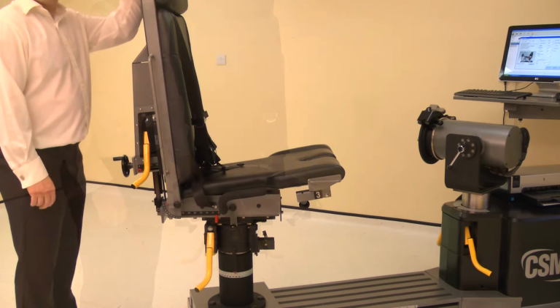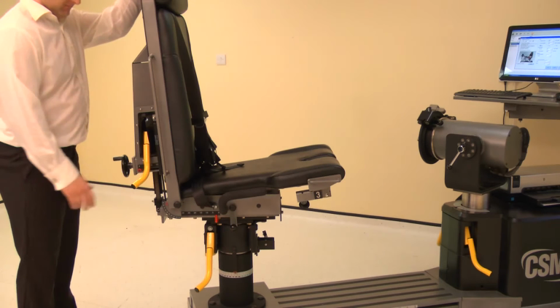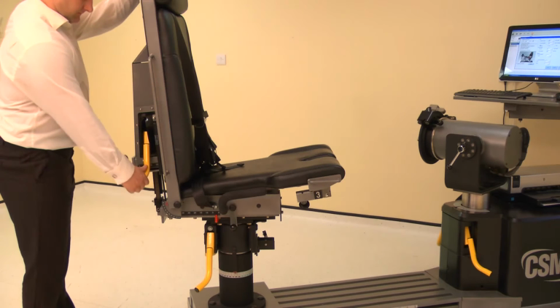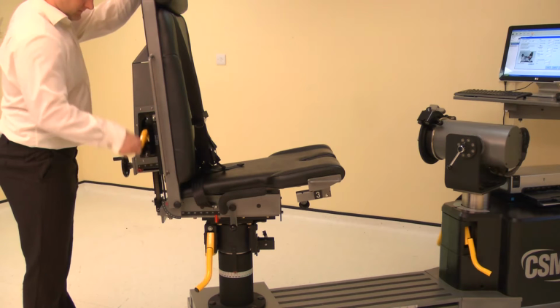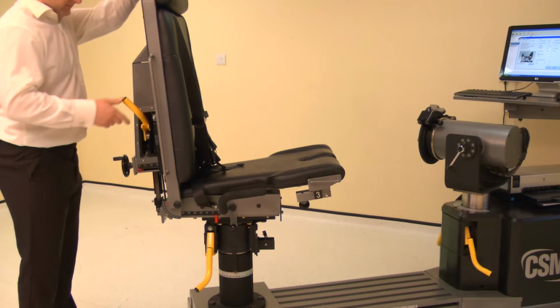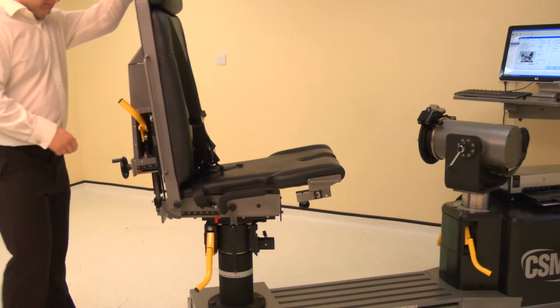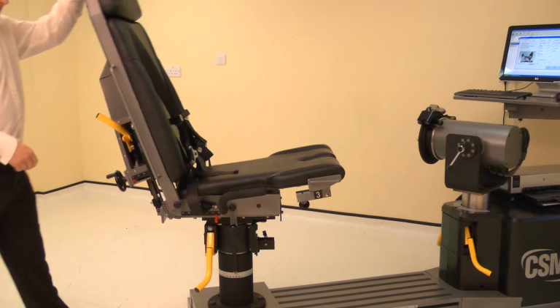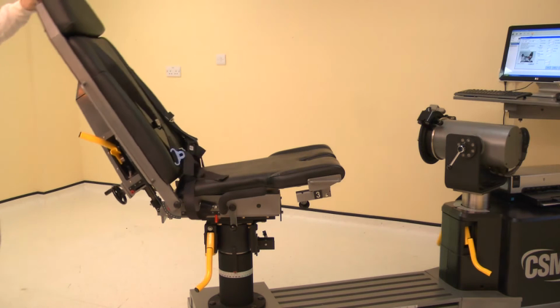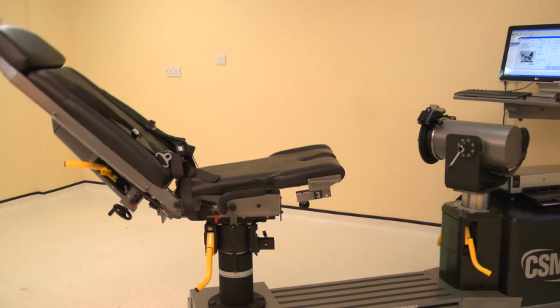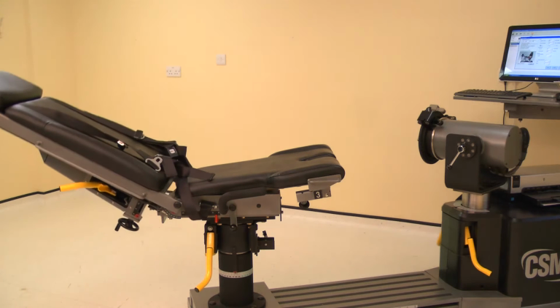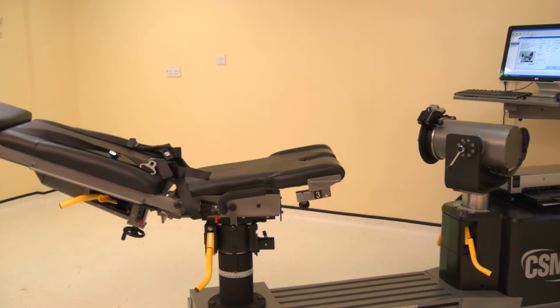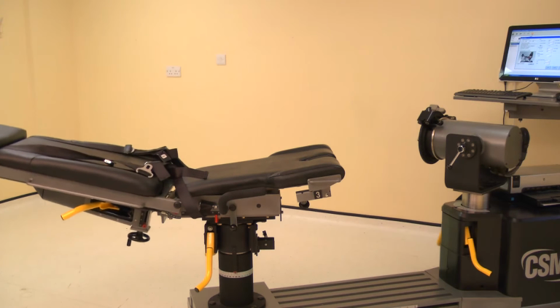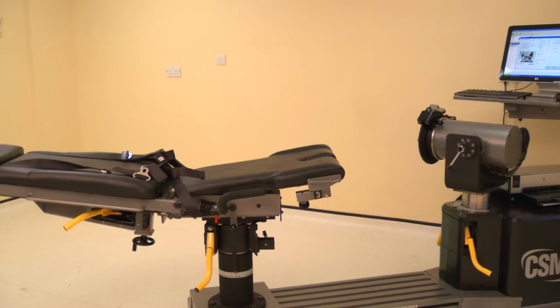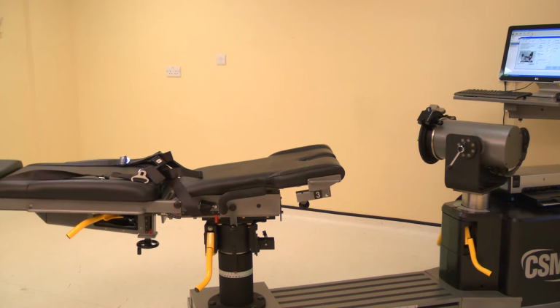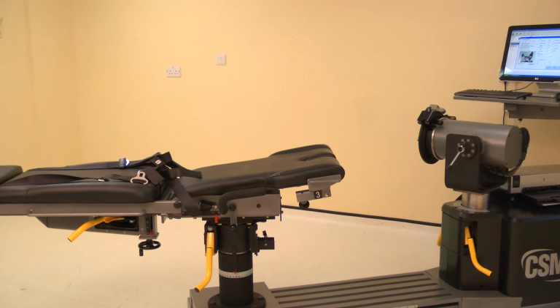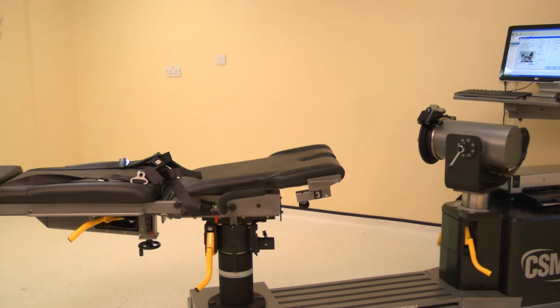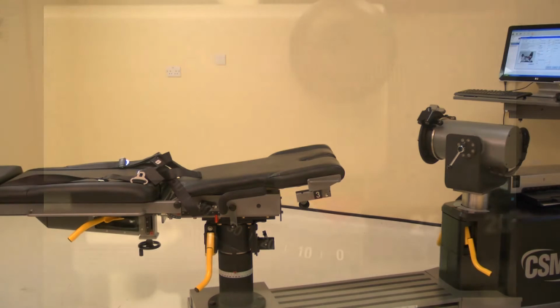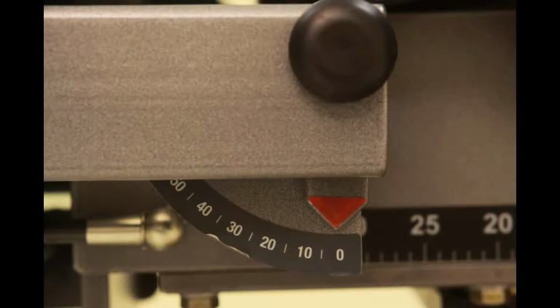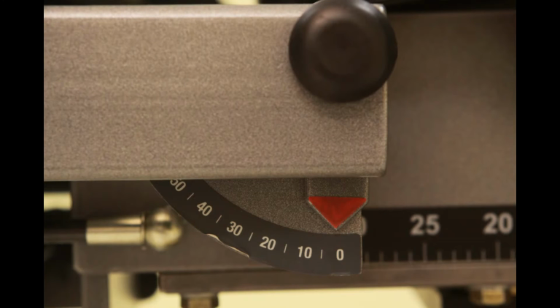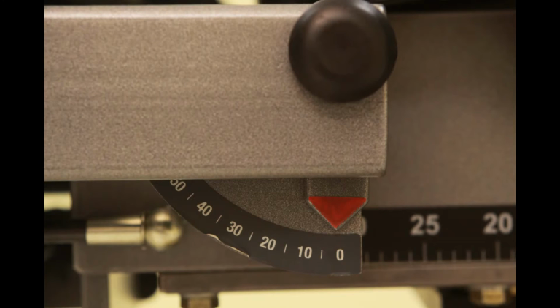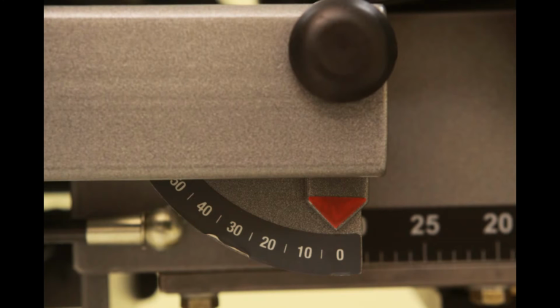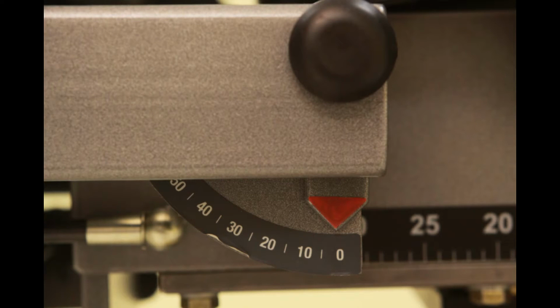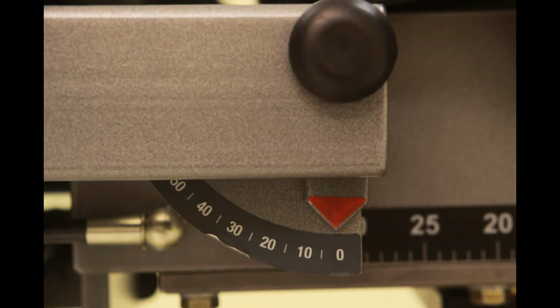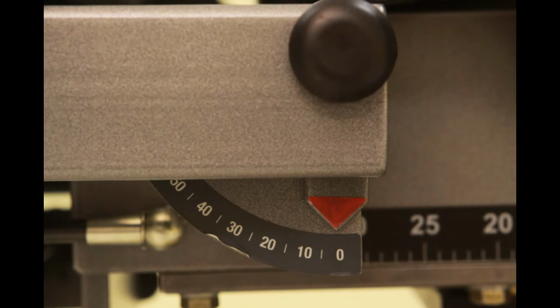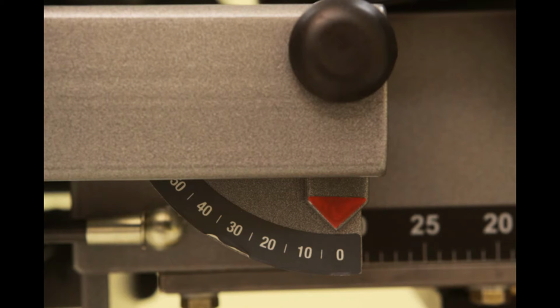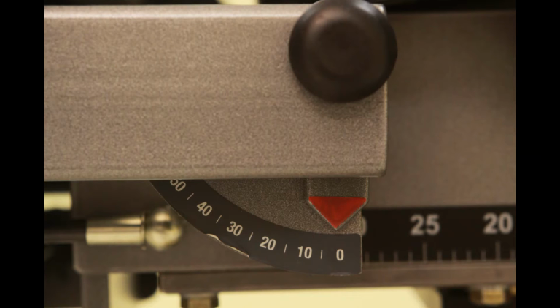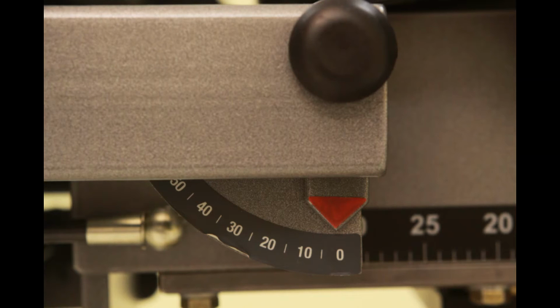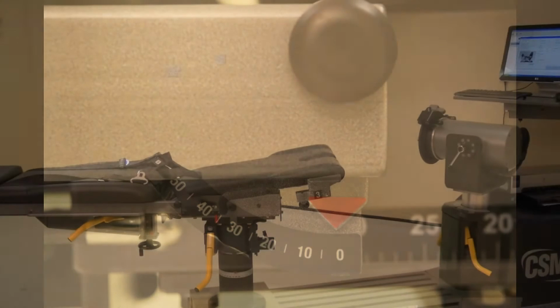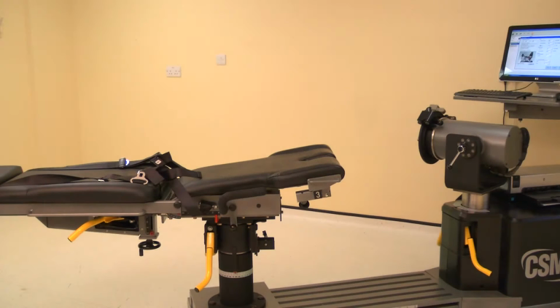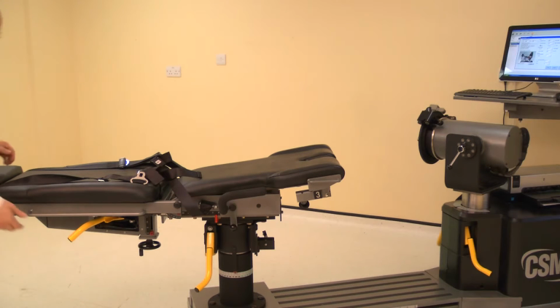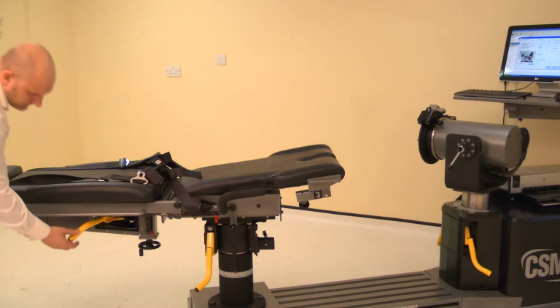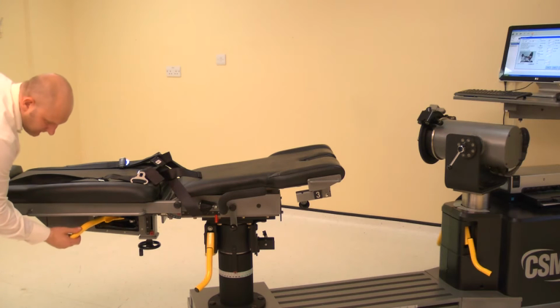To set the chair back angle, lift the locking handle and adjust the chair back. Adjust the chair back angle to 0 degrees. Ensure both locking handles are pushed down to secure.